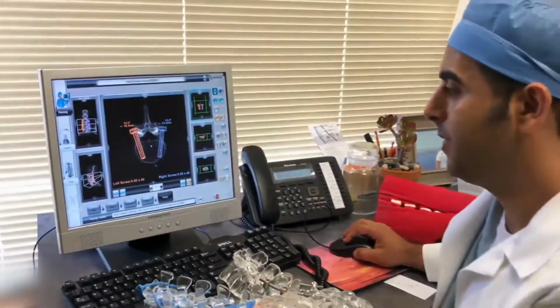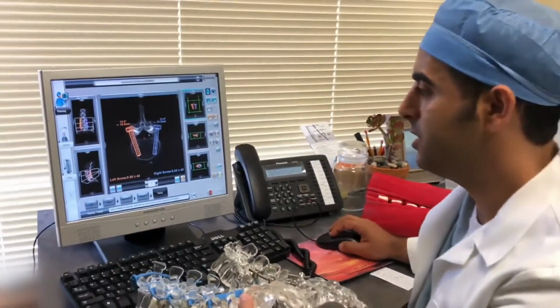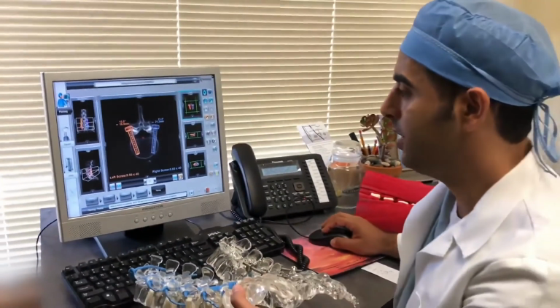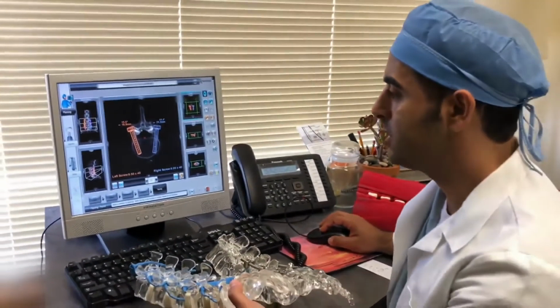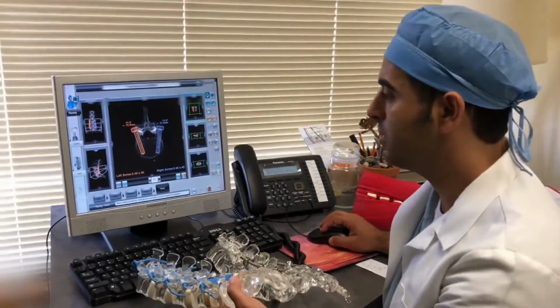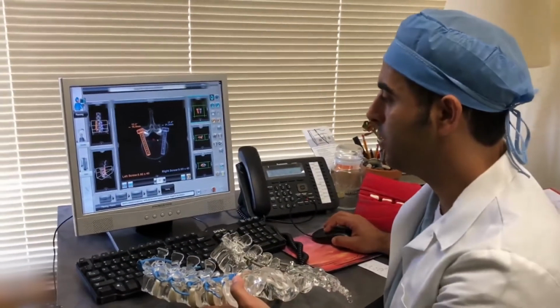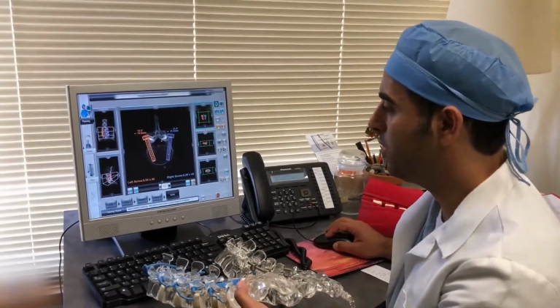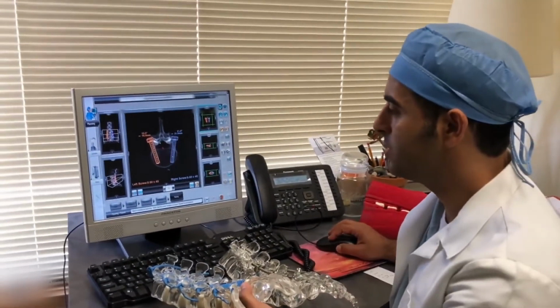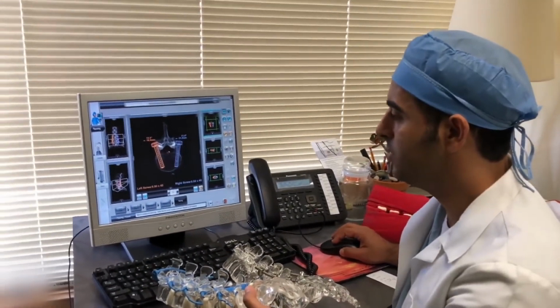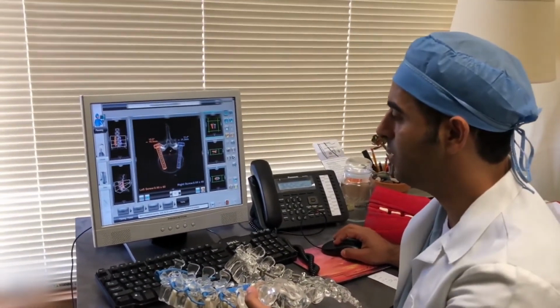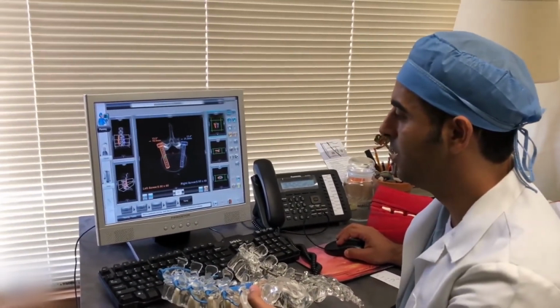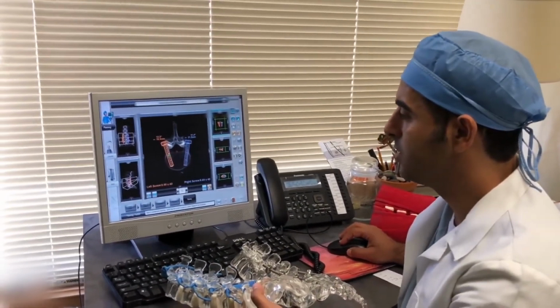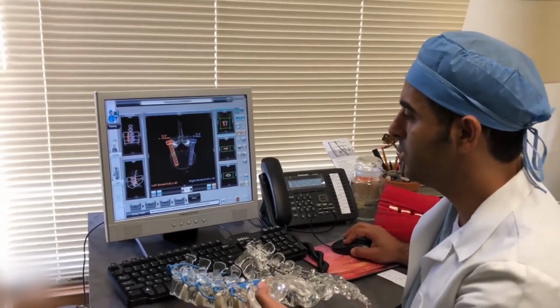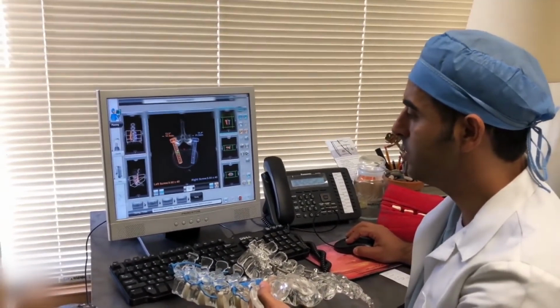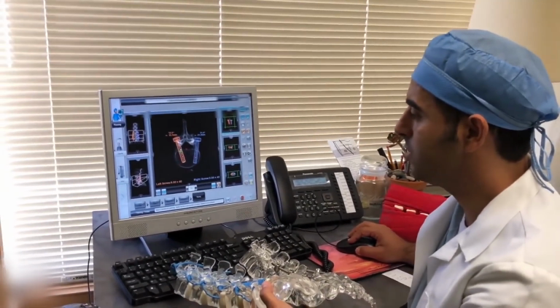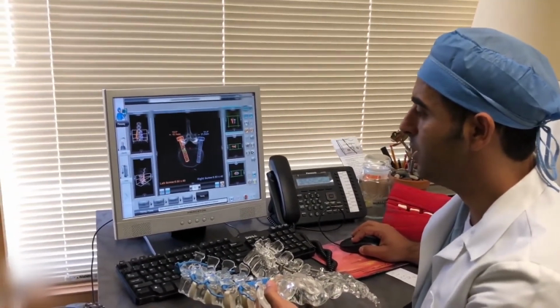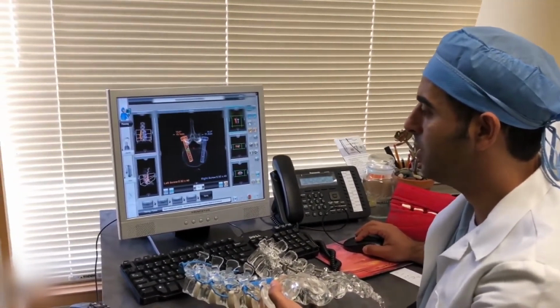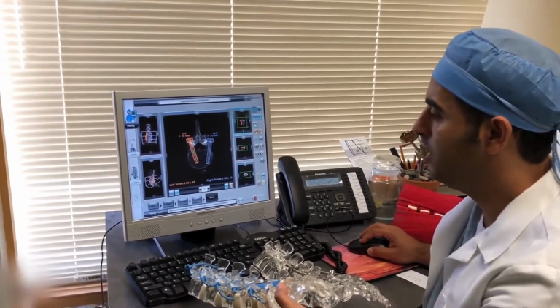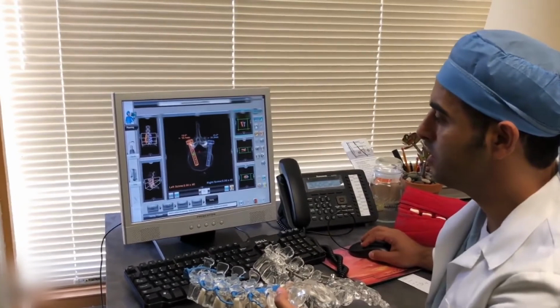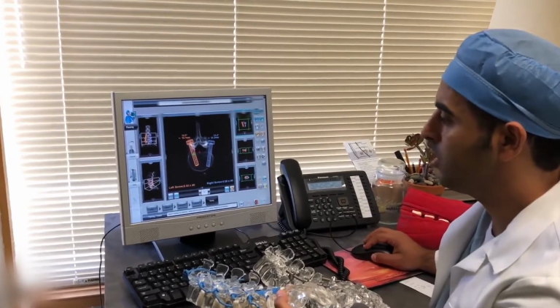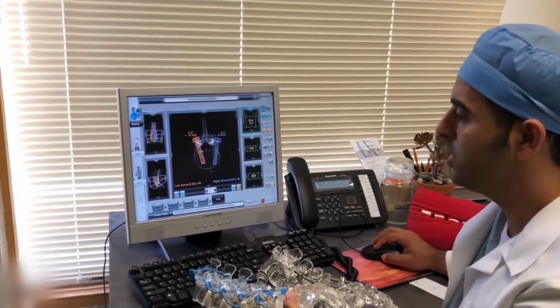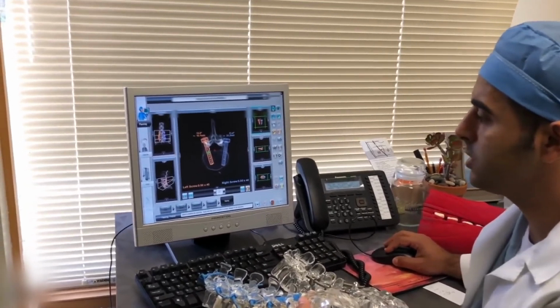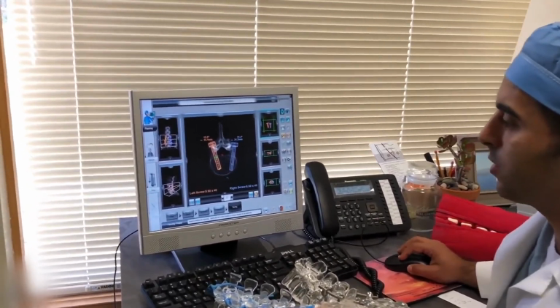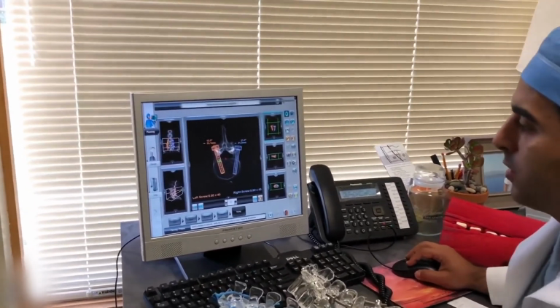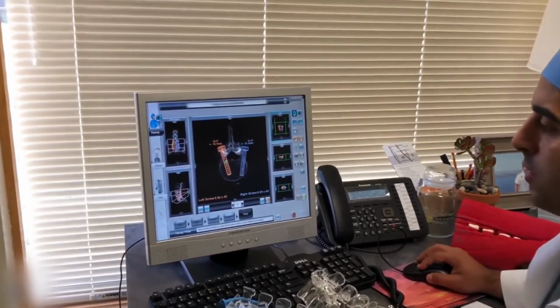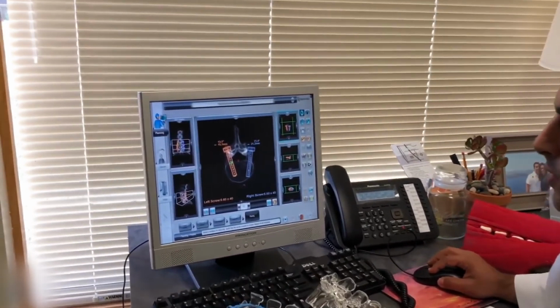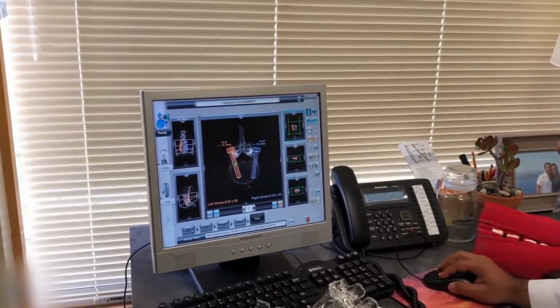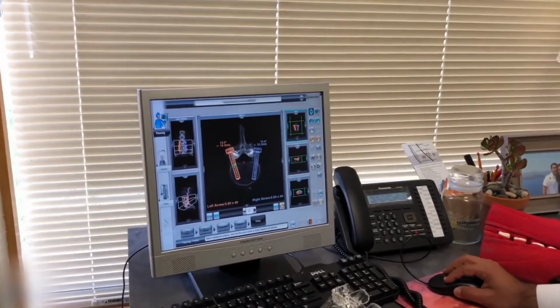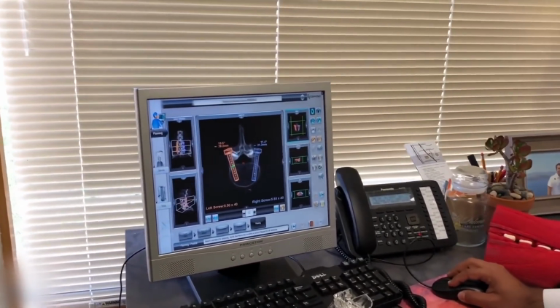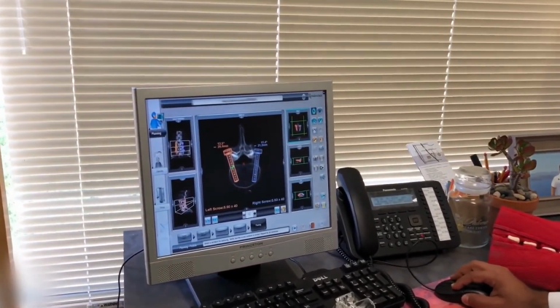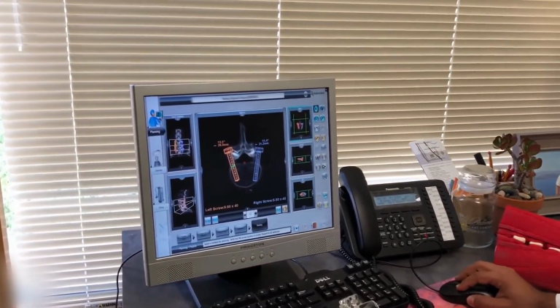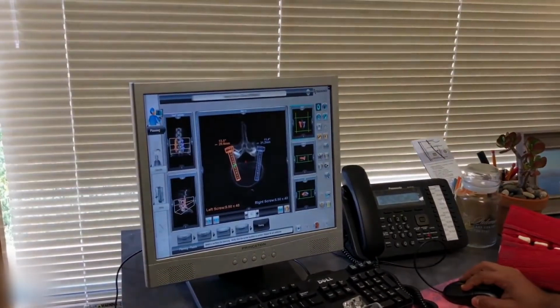In addition, you have the spinal cord and the nerves that live in here. So if this screw was over here, you could see where it would injure the spinal cord and the nerves. It's very important that it stays out here.